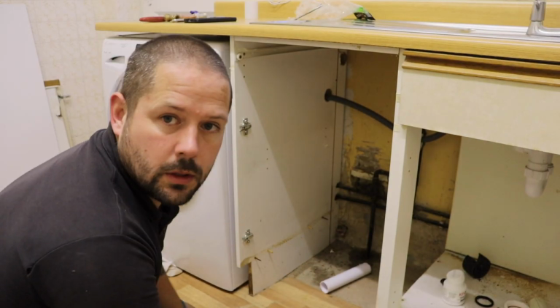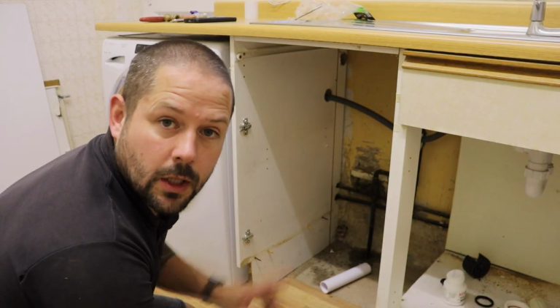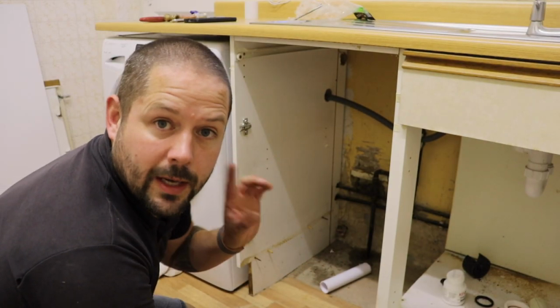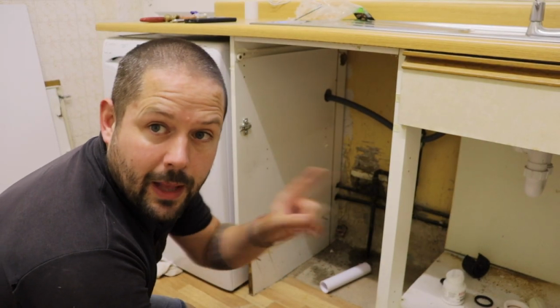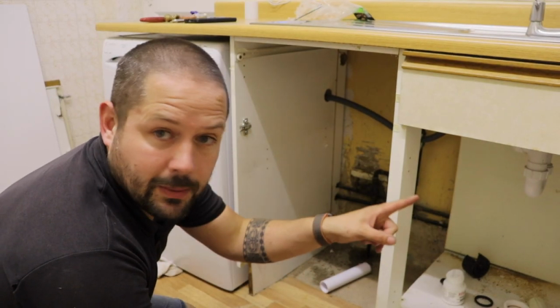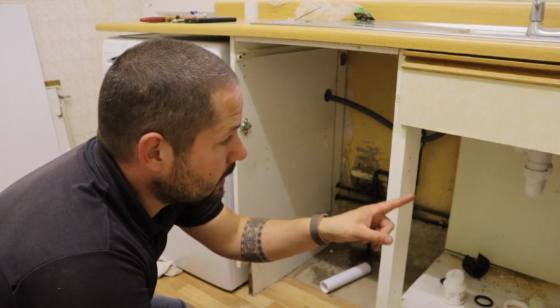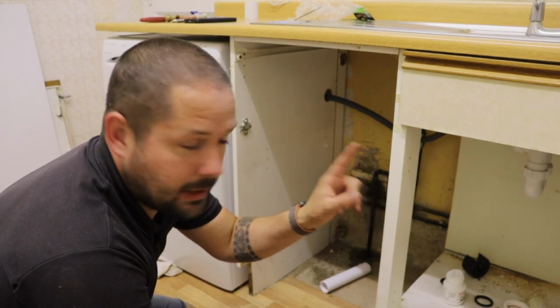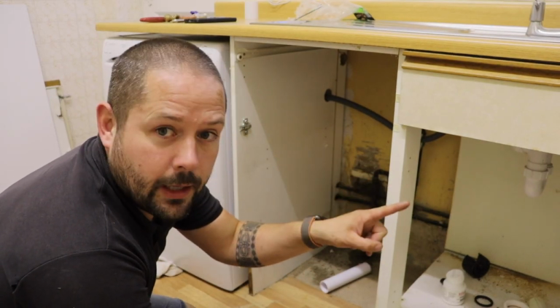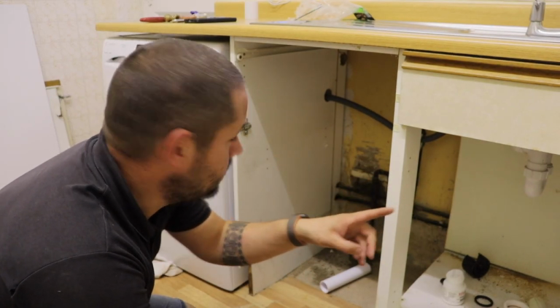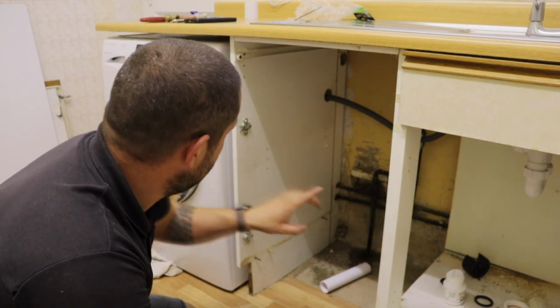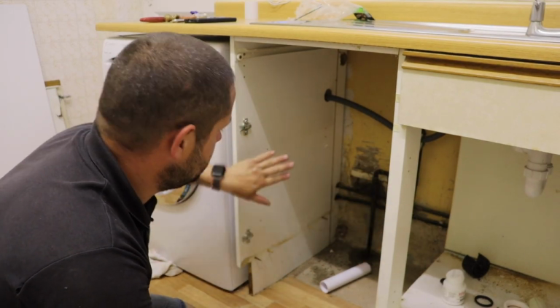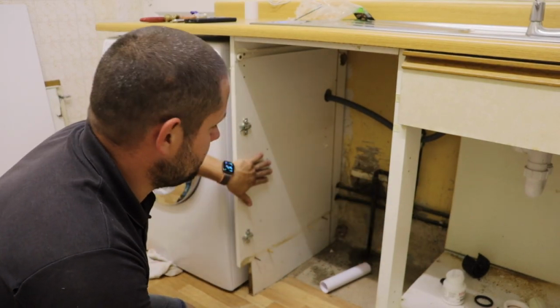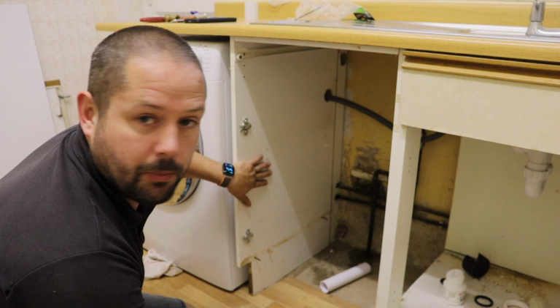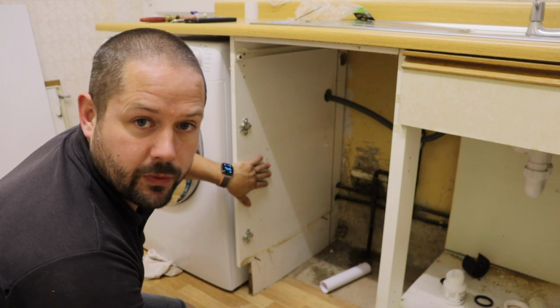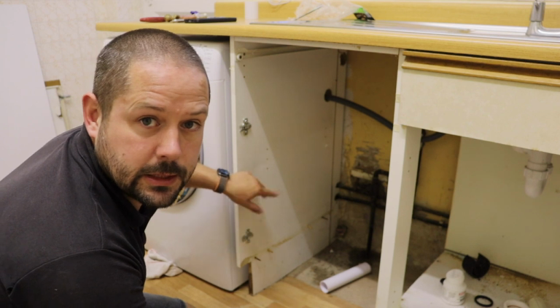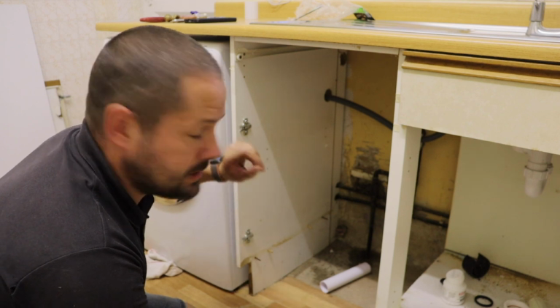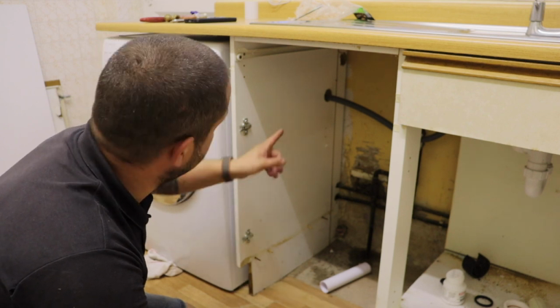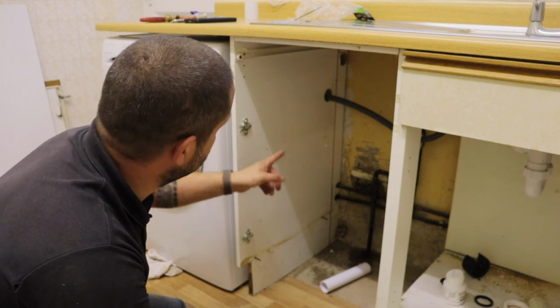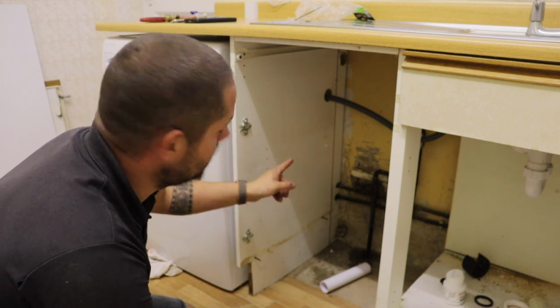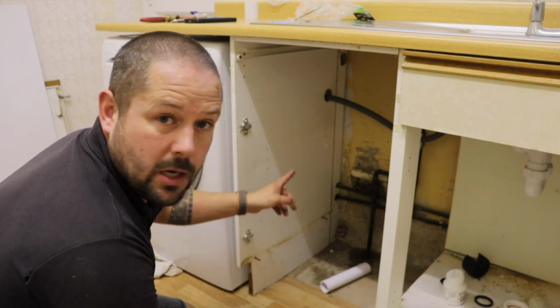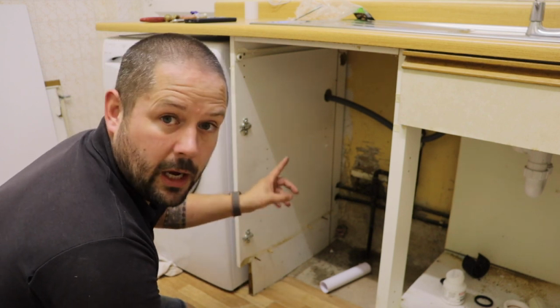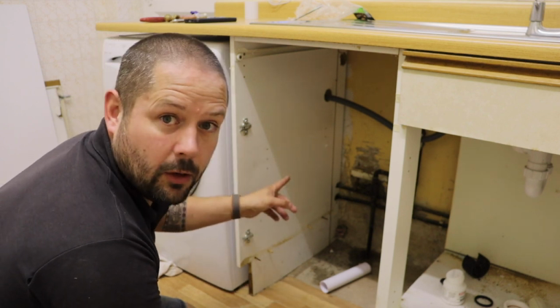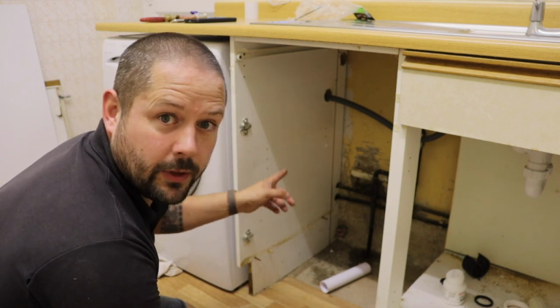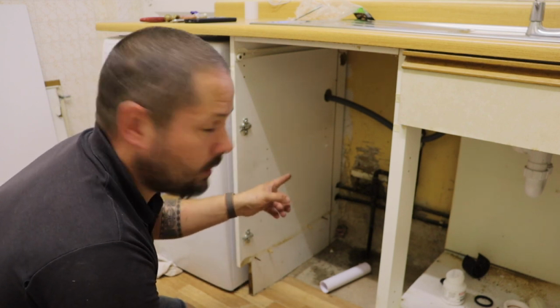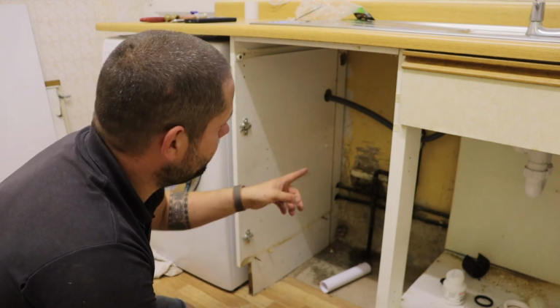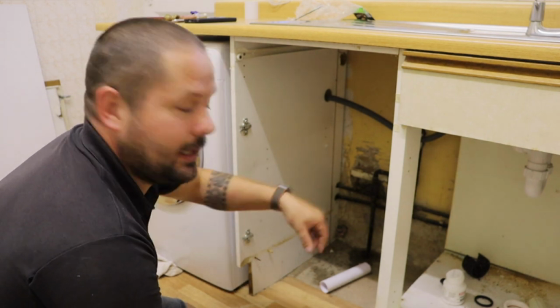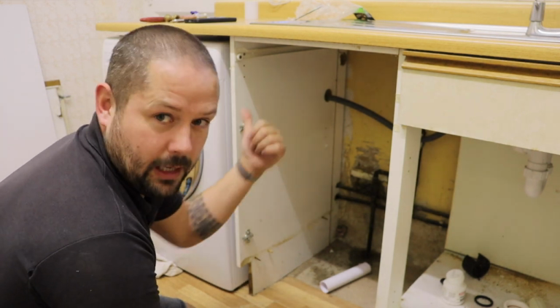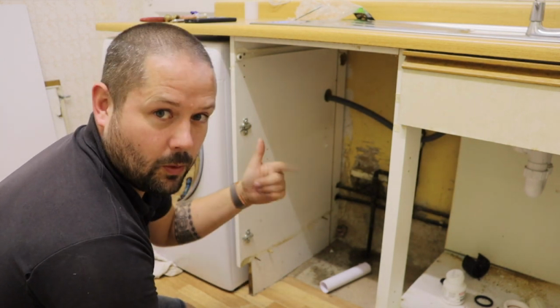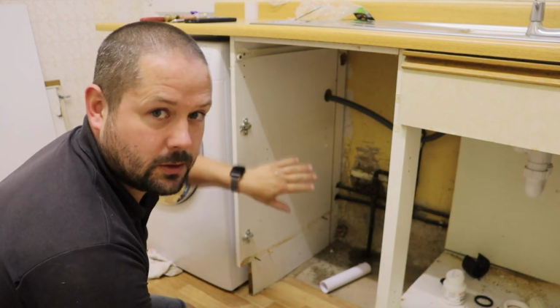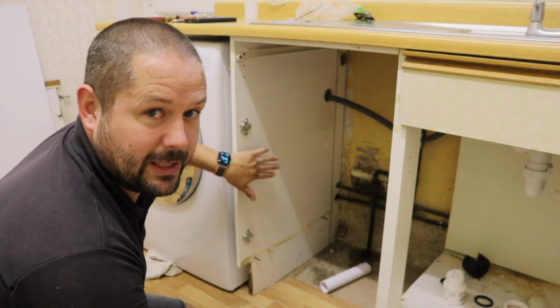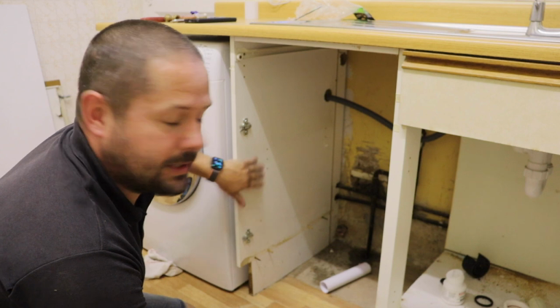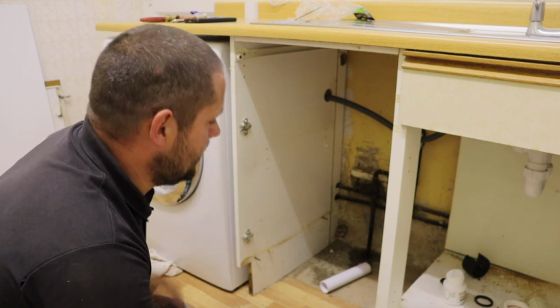So now all that plumbing is done under there, it's time to remove this because we need to cut out for the inlet water.